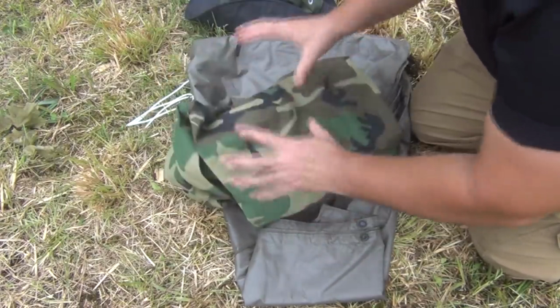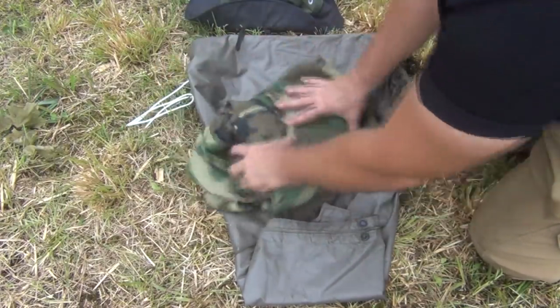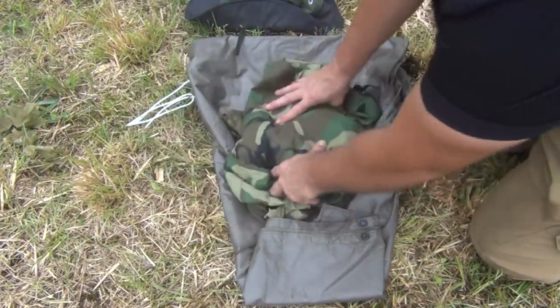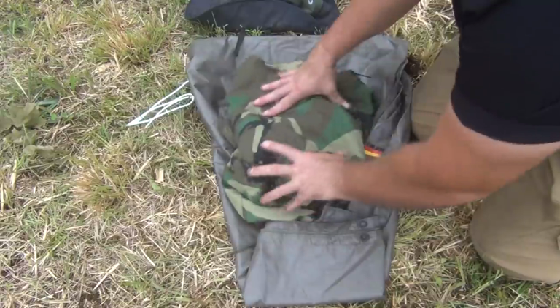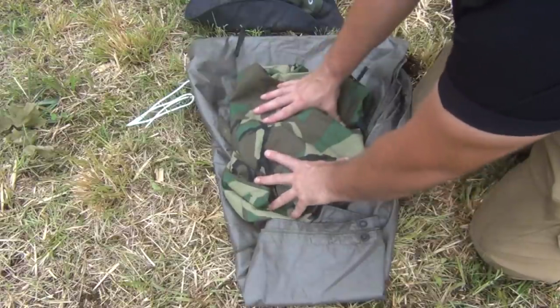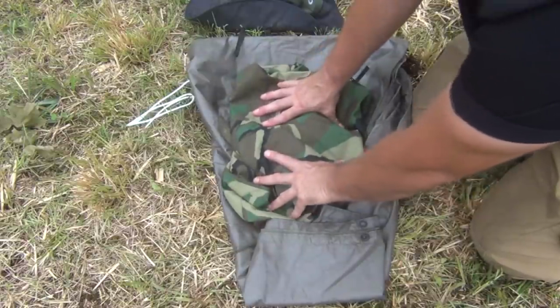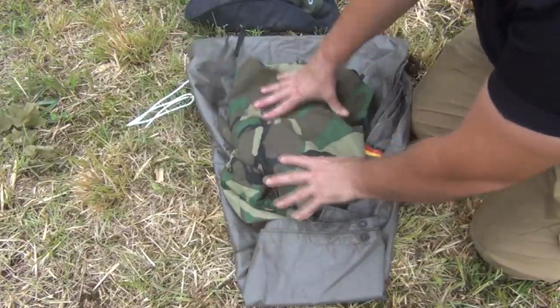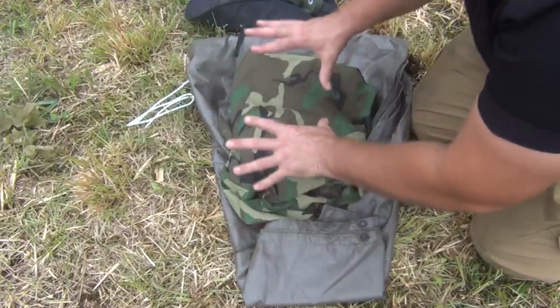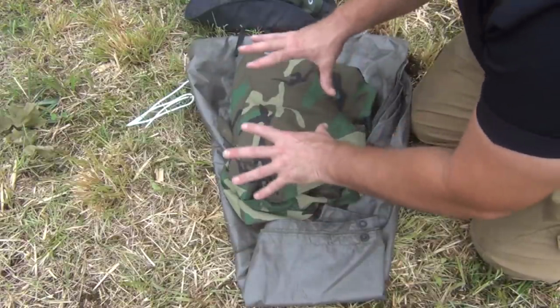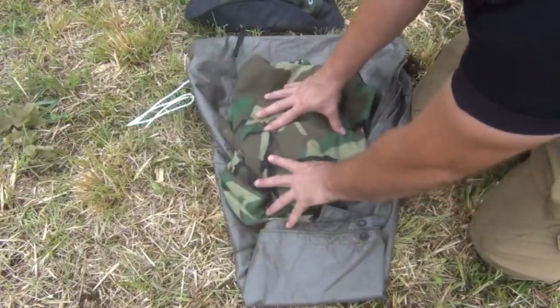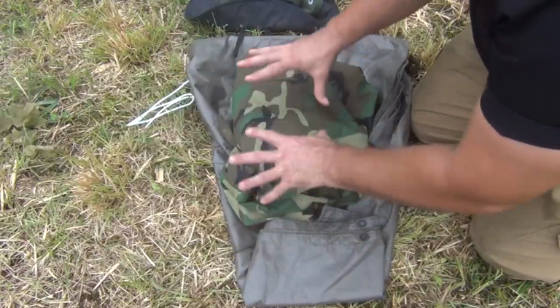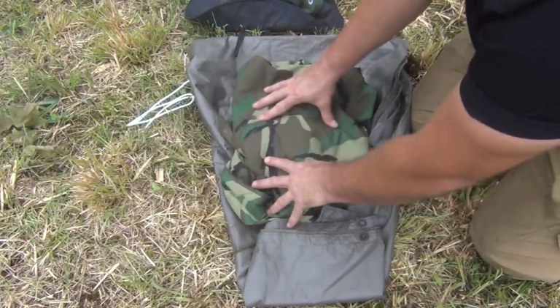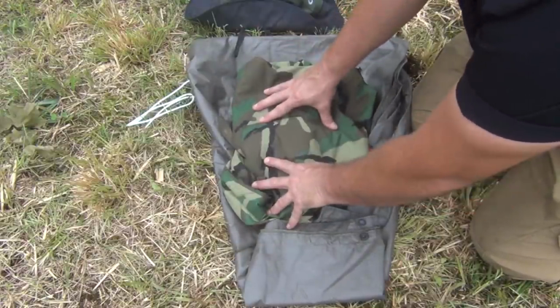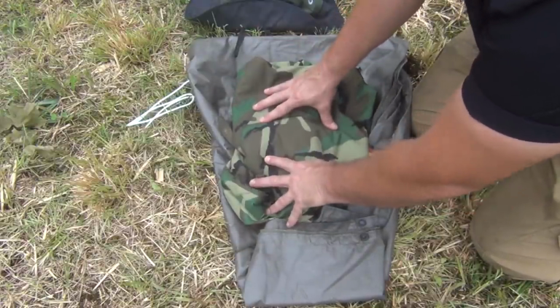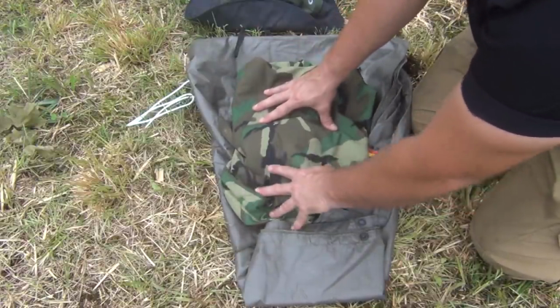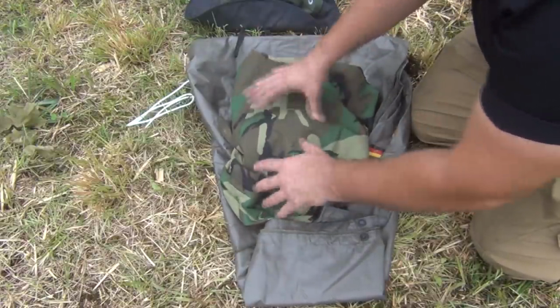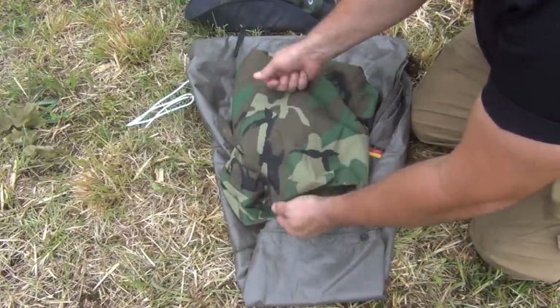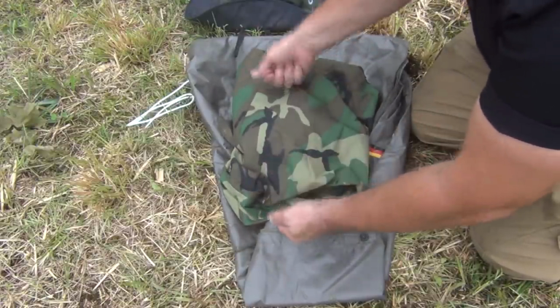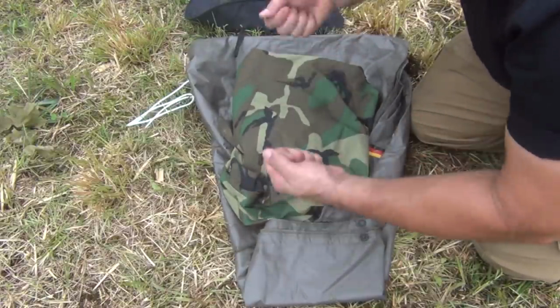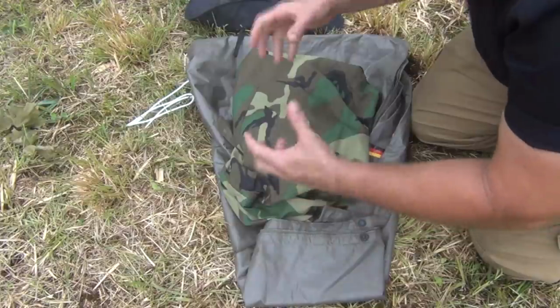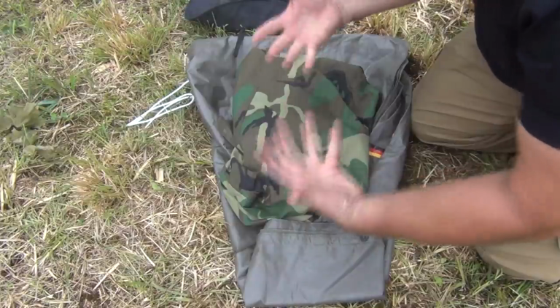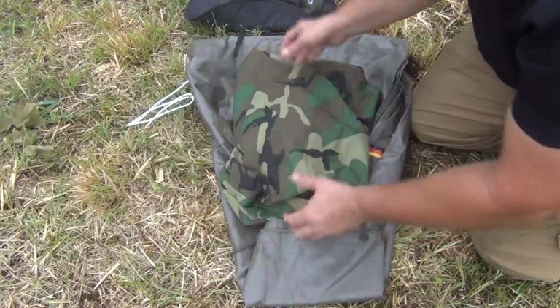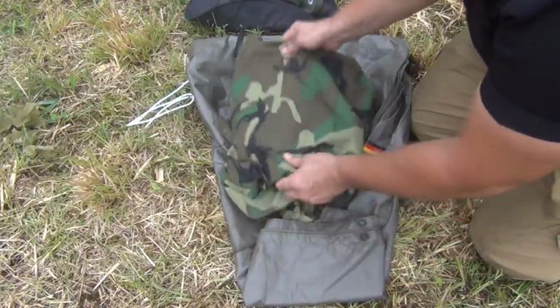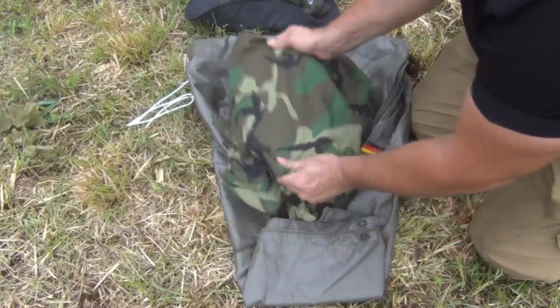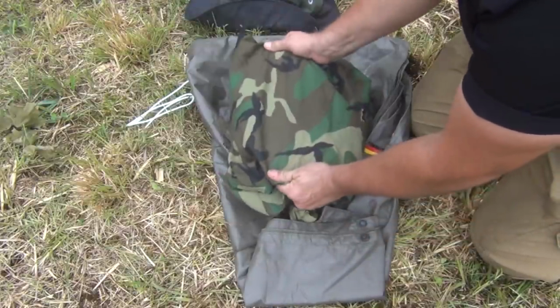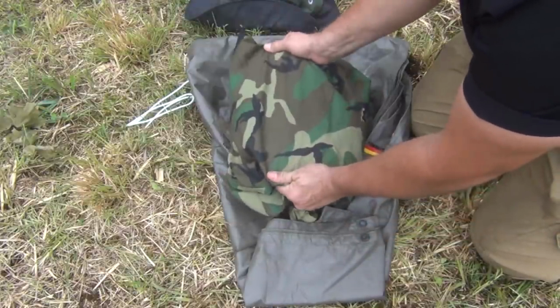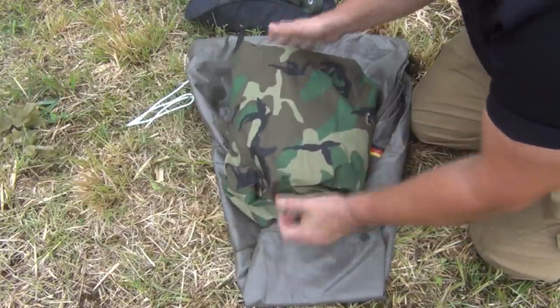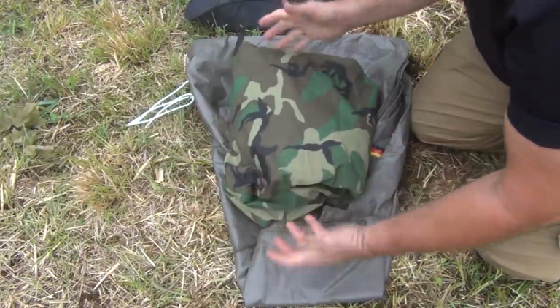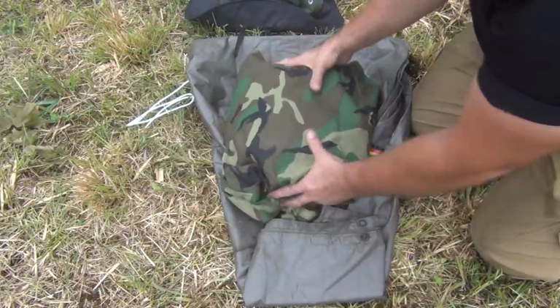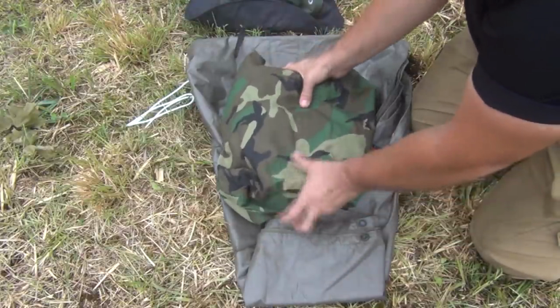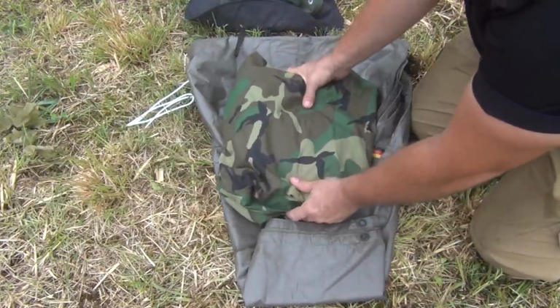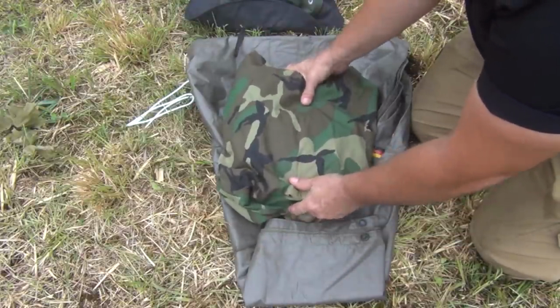It doesn't have to be the military Gore-Tex — I just happen to have this. I like the way it fits, and it's designed to go over top of your uniform. It's also very tough, made for our military, so it's very durable.